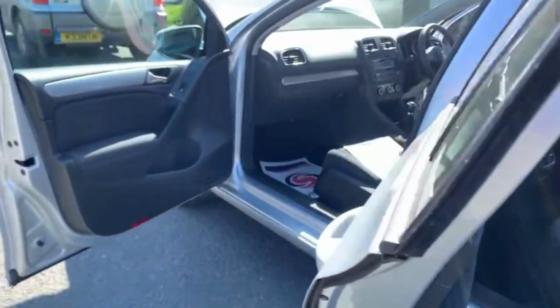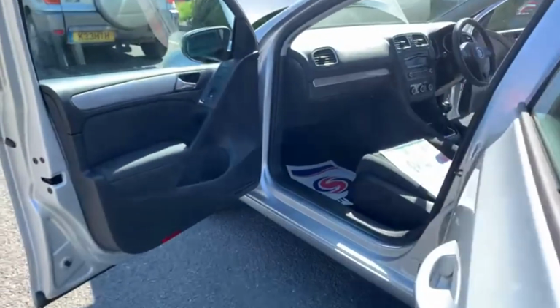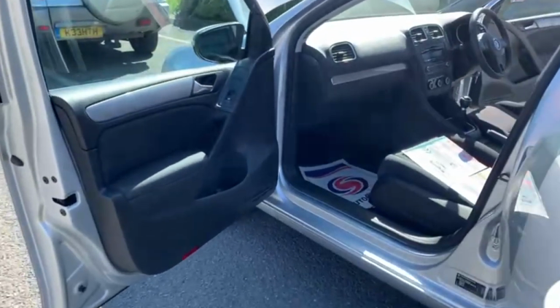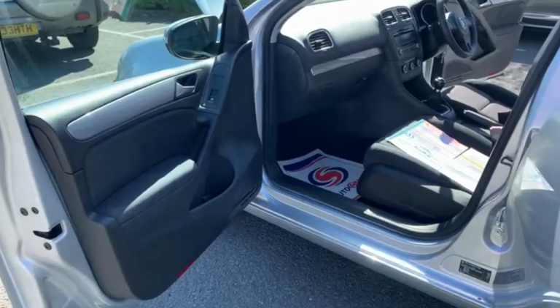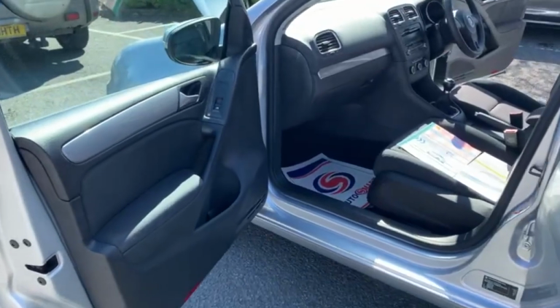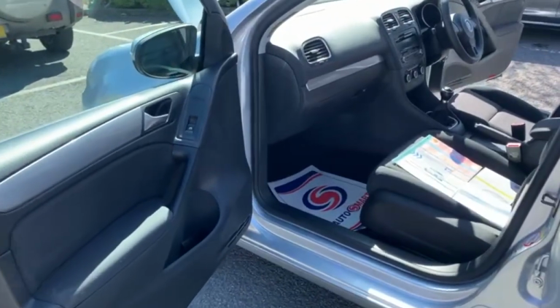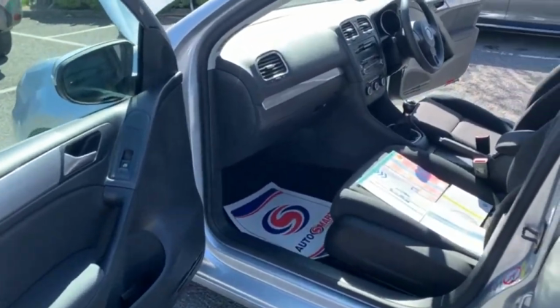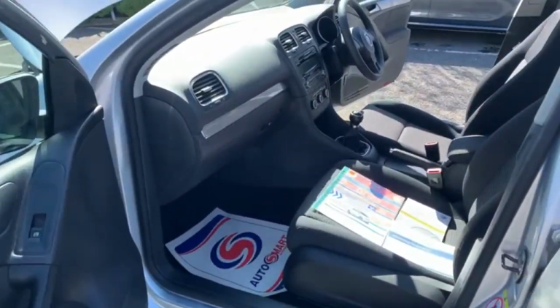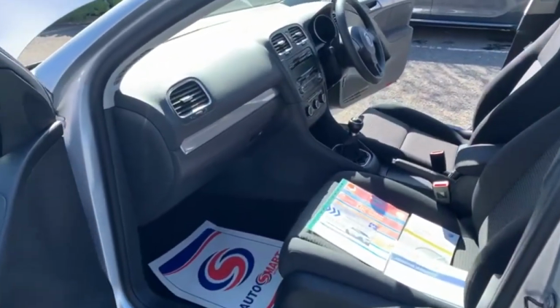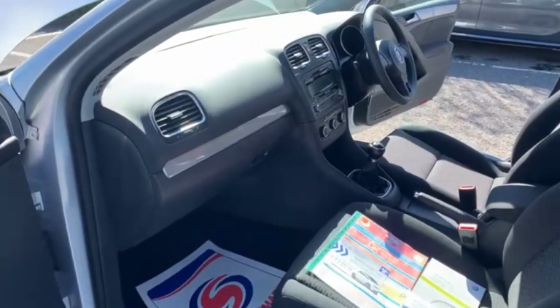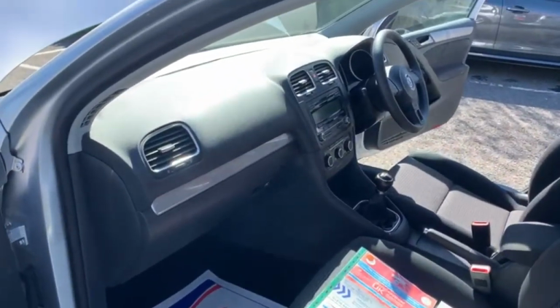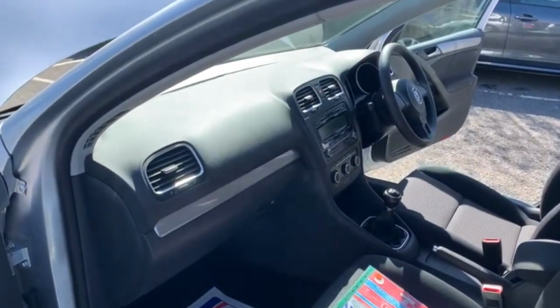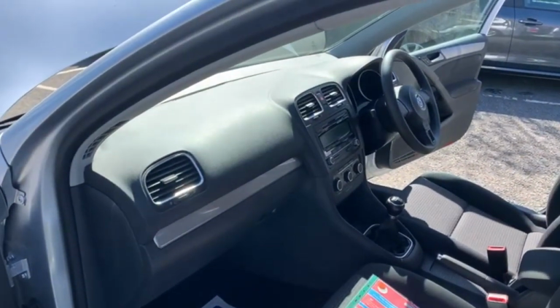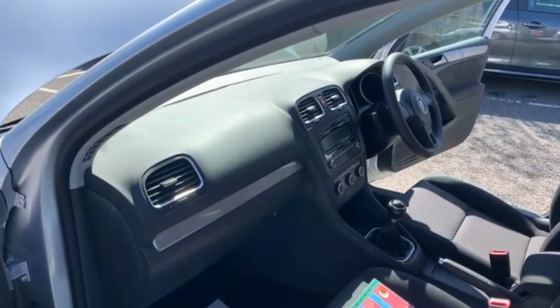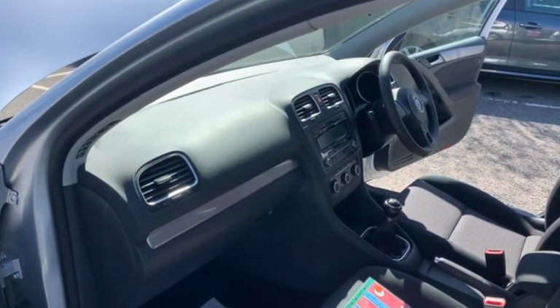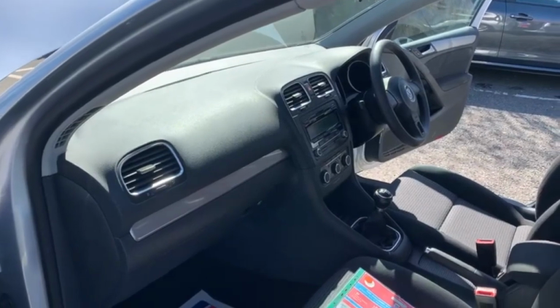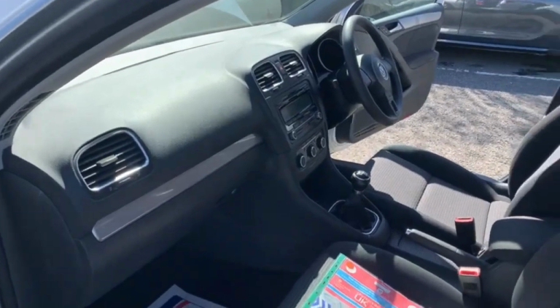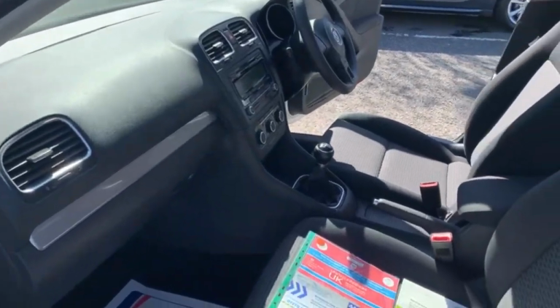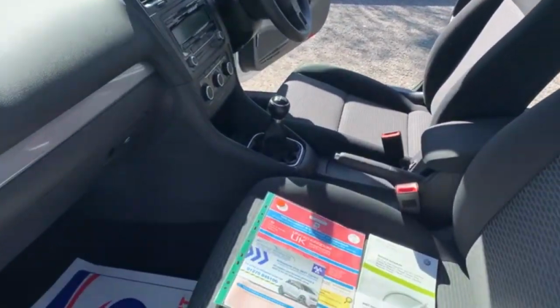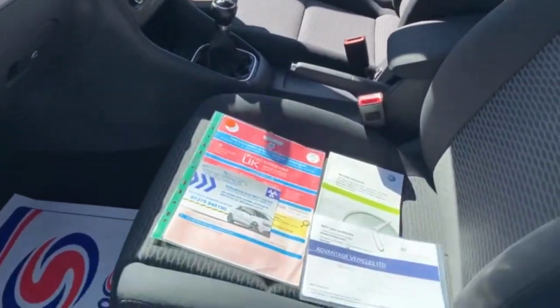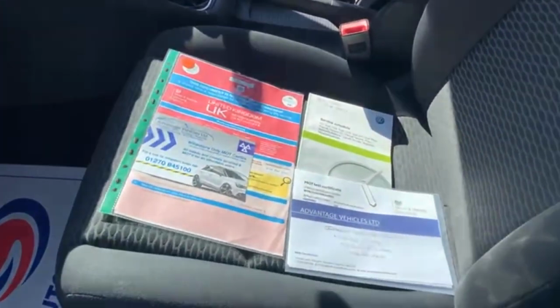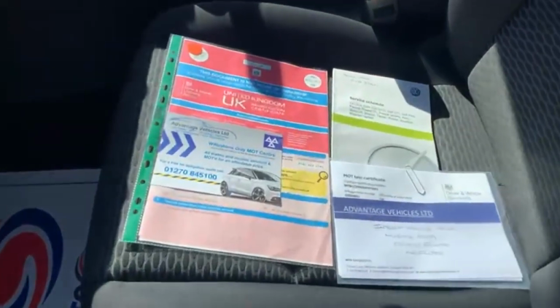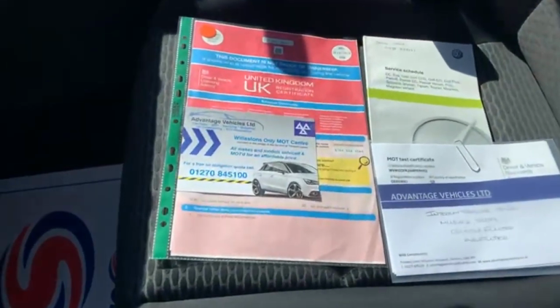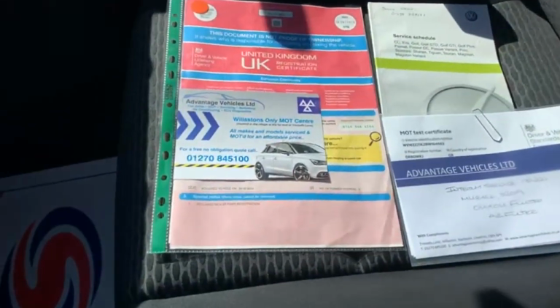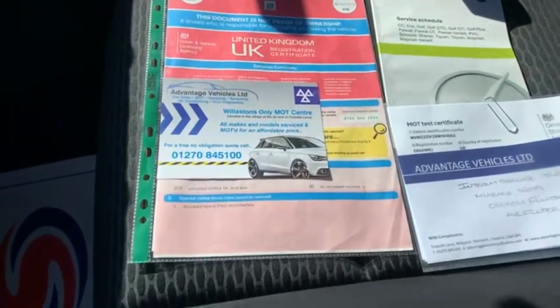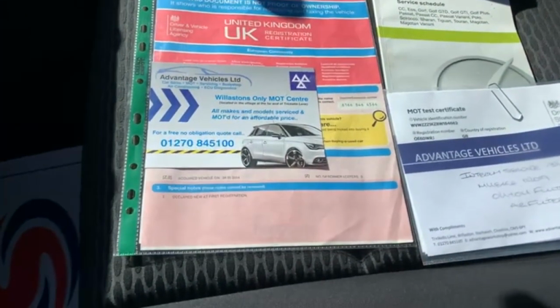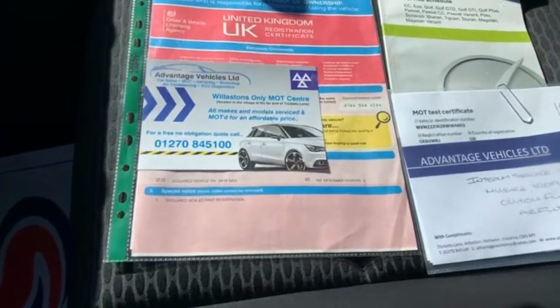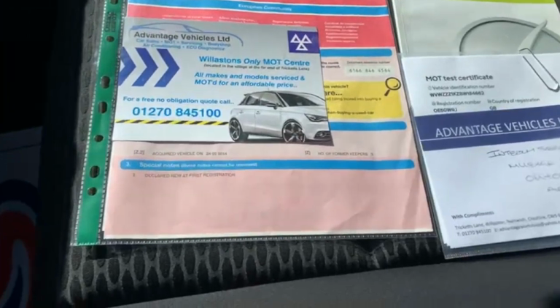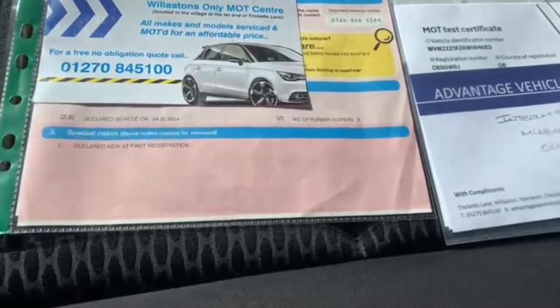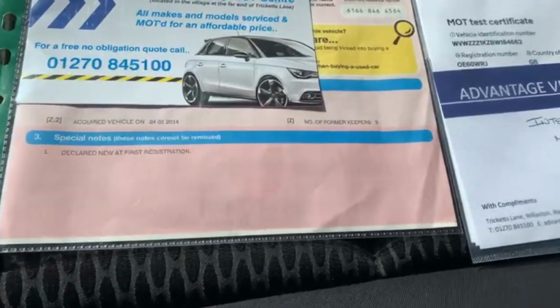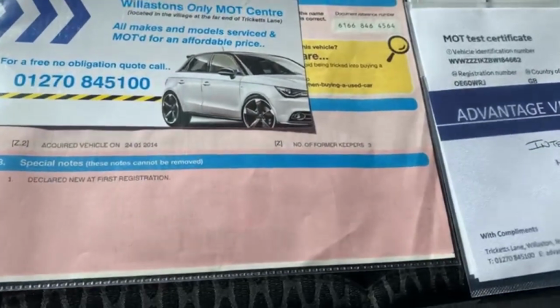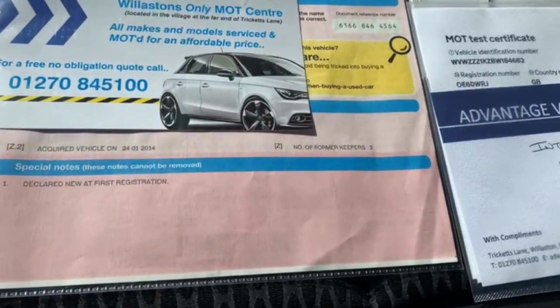The car is free of any adverse smells, so there's certainly no dog or cigarette smells present with the vehicle. As you can see there the V5 is present, and the car has had three former keepers.